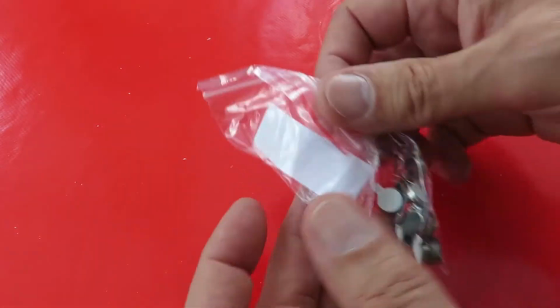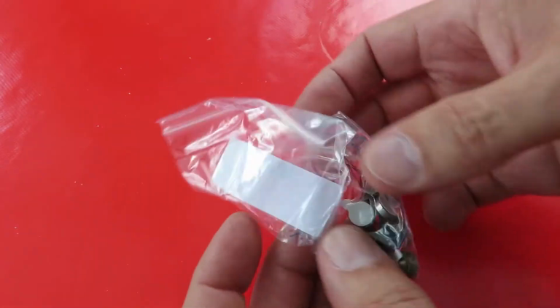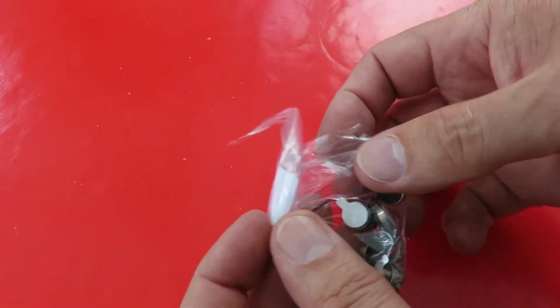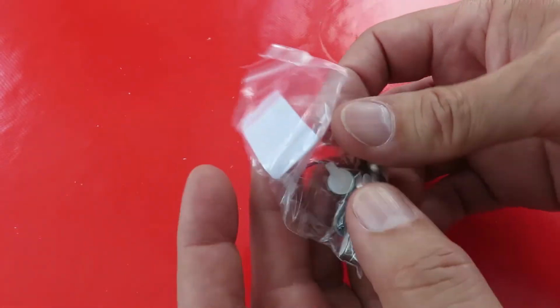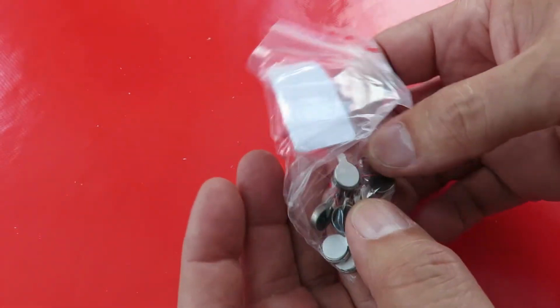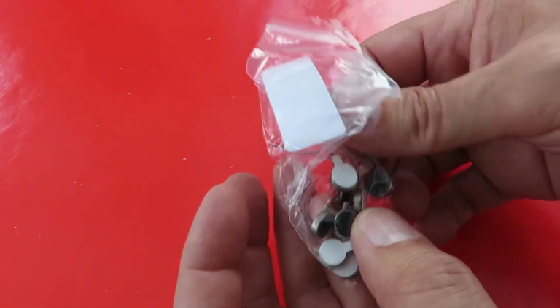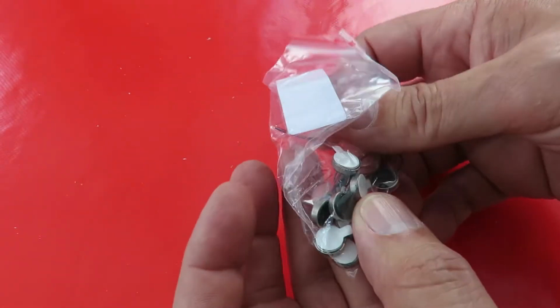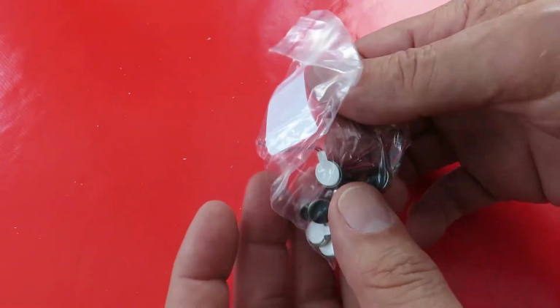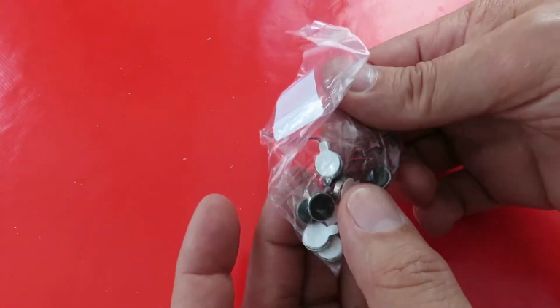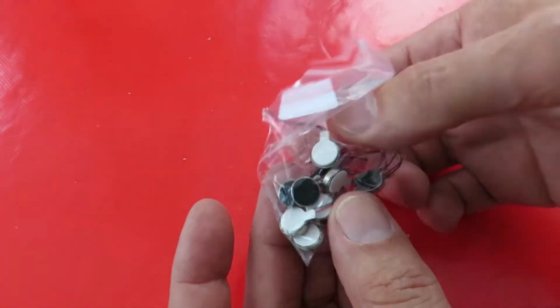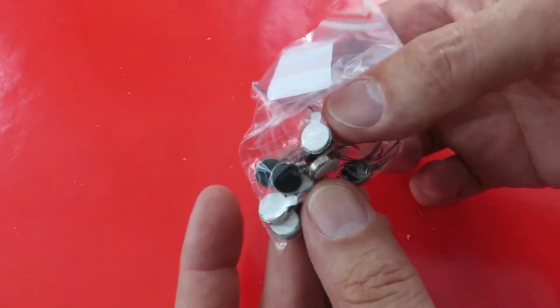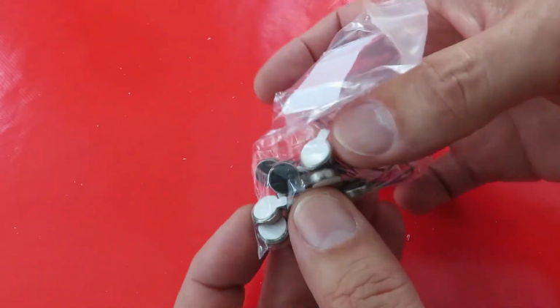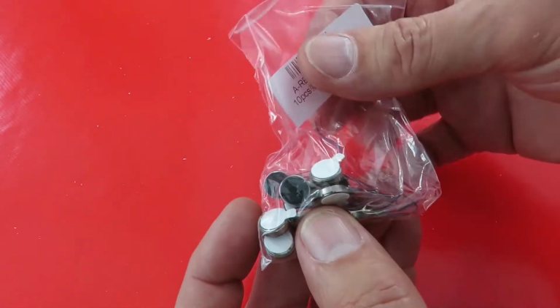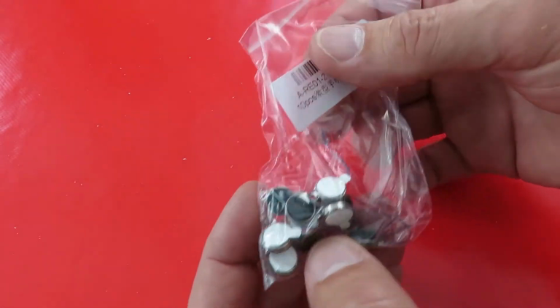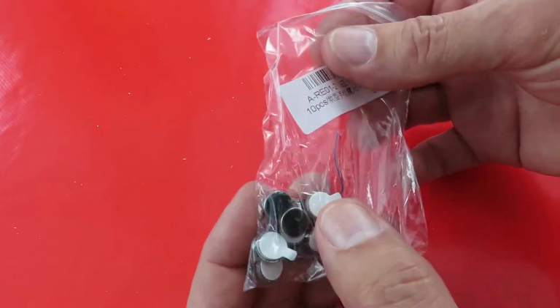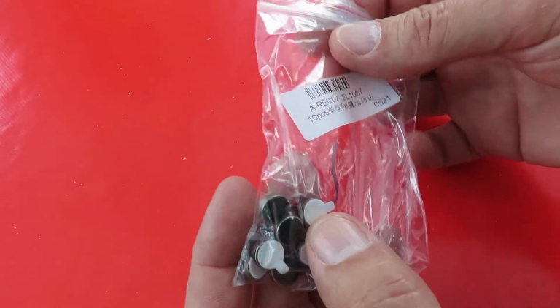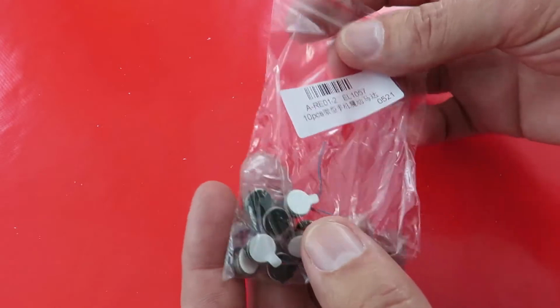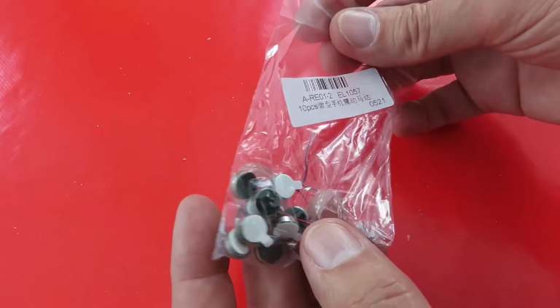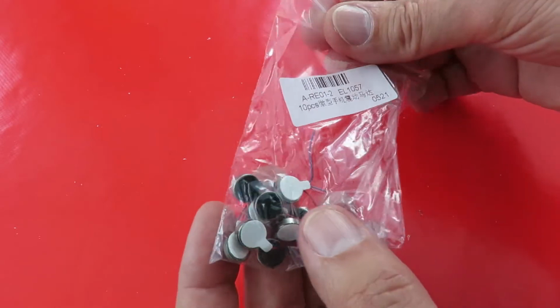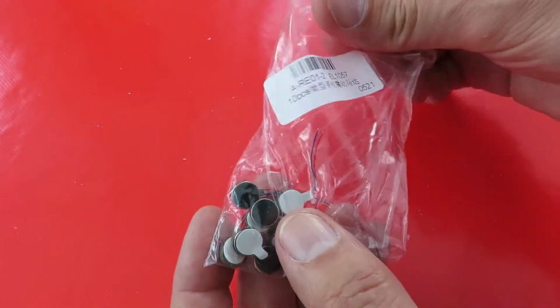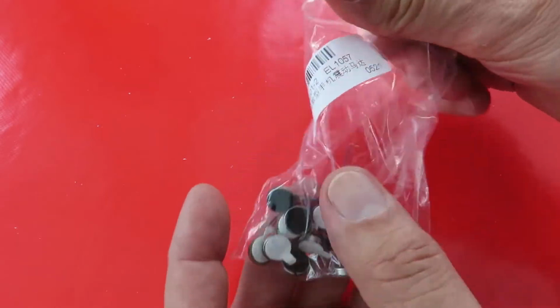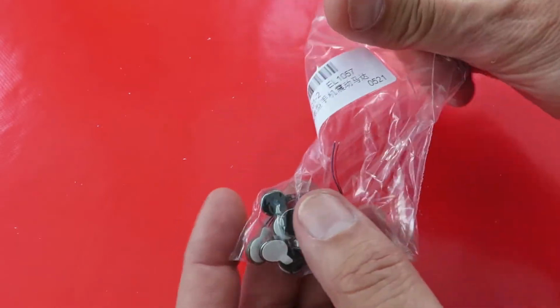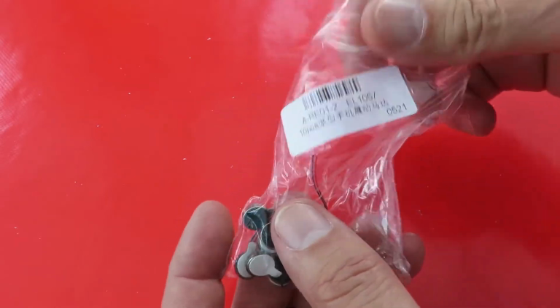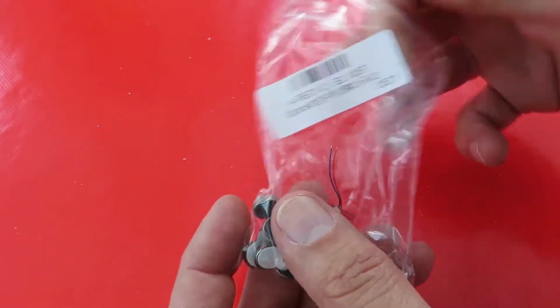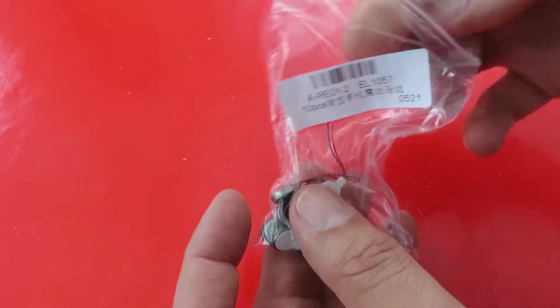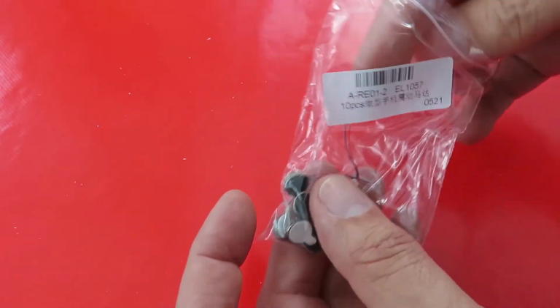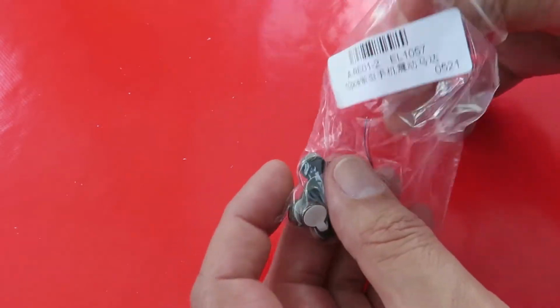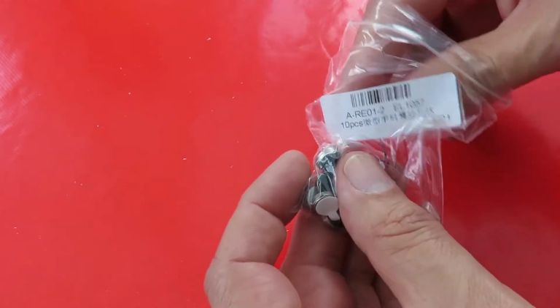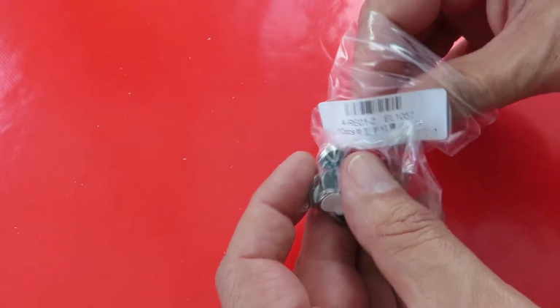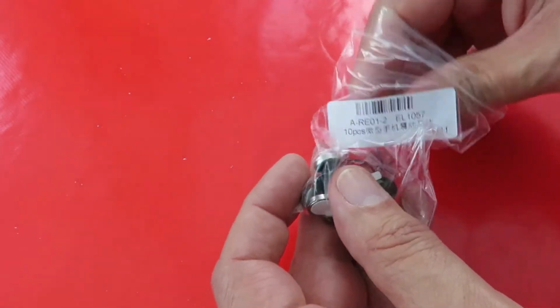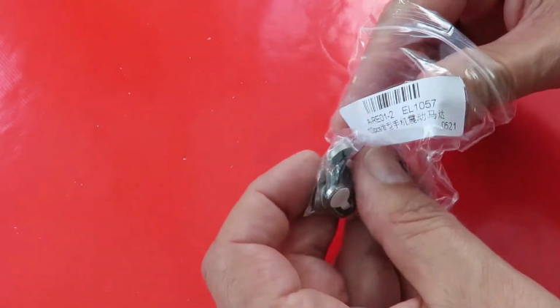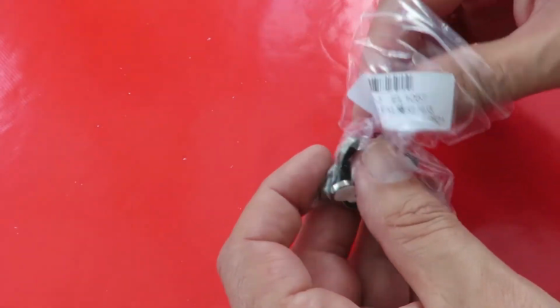And there we are. These are little electric motors or vibrating motors. Tiny.